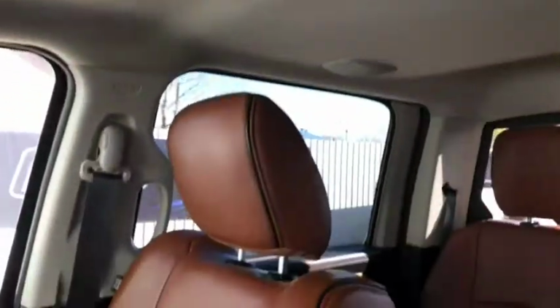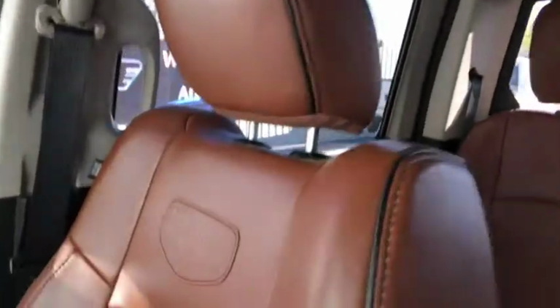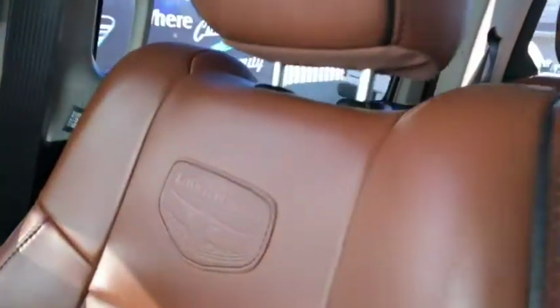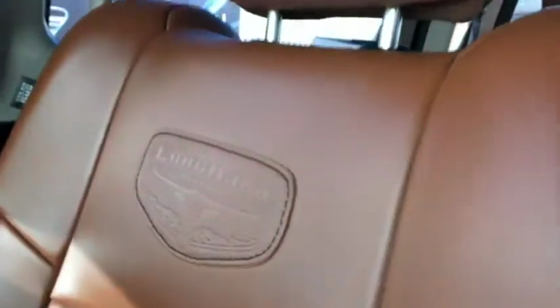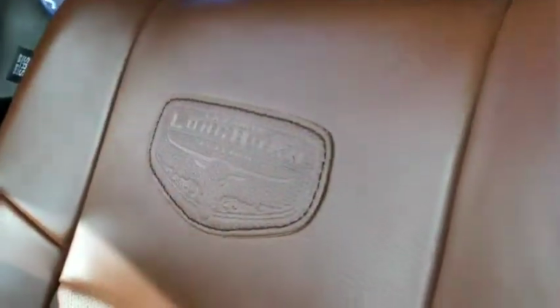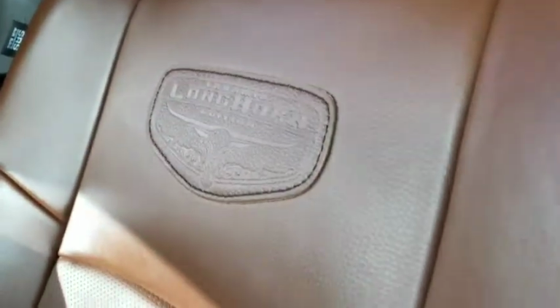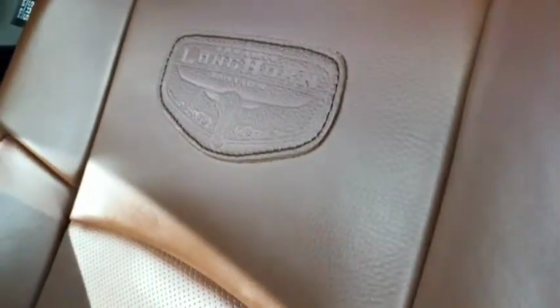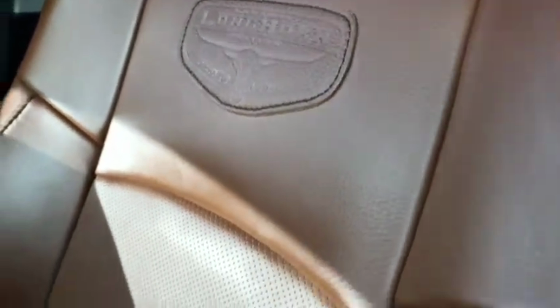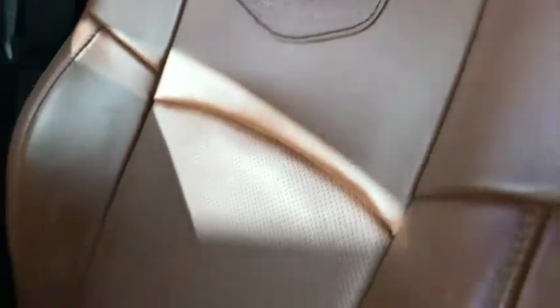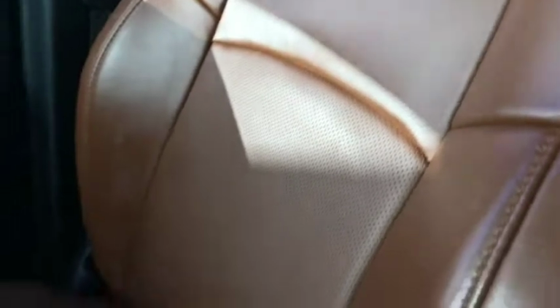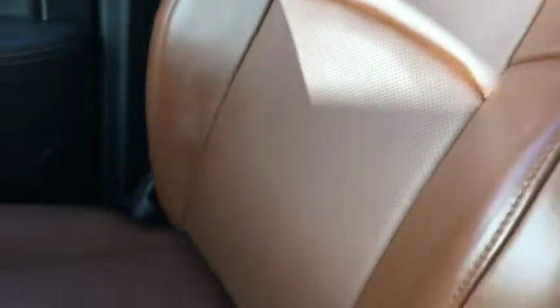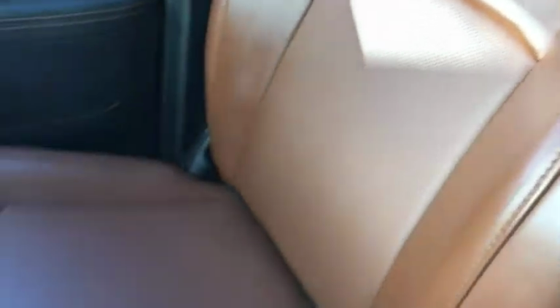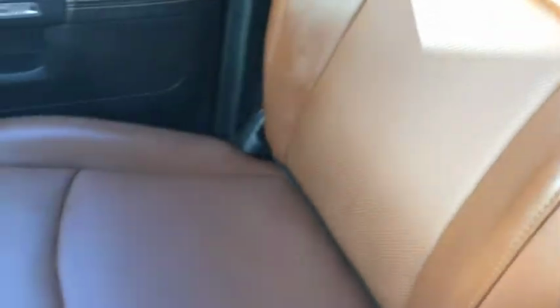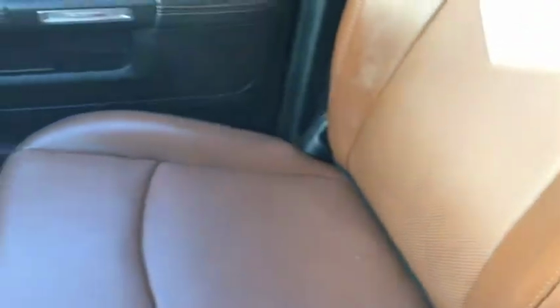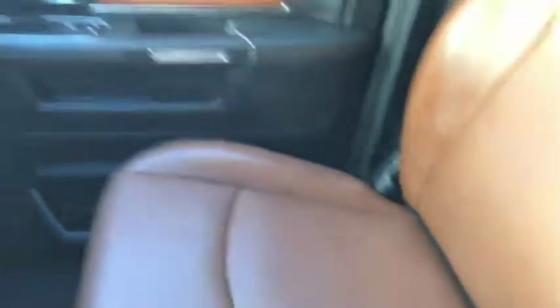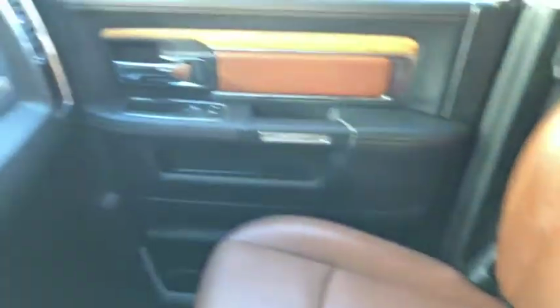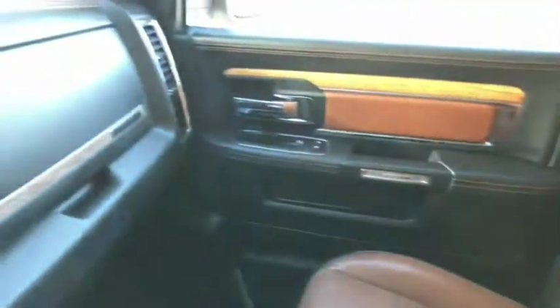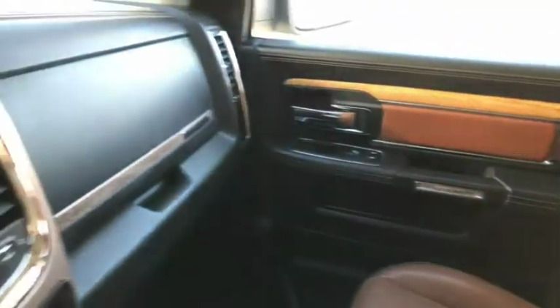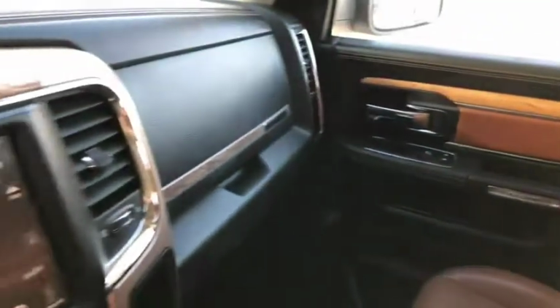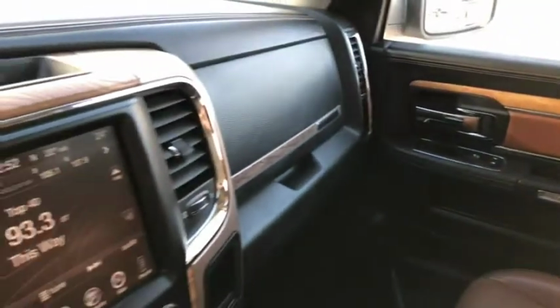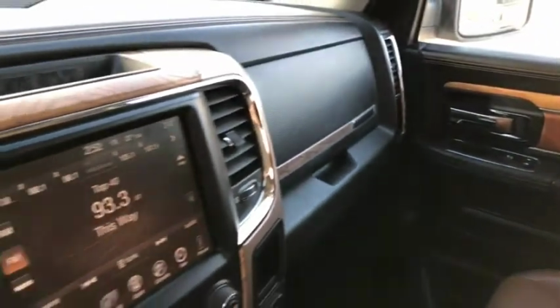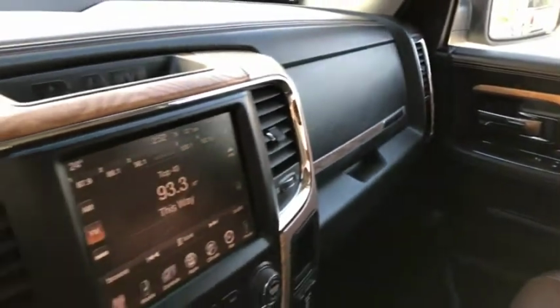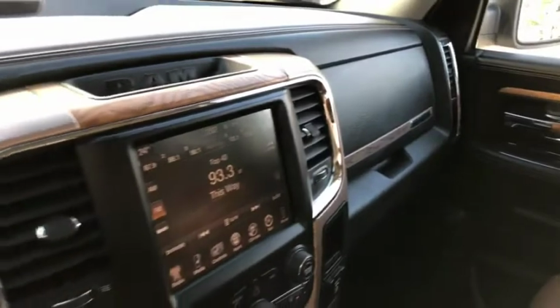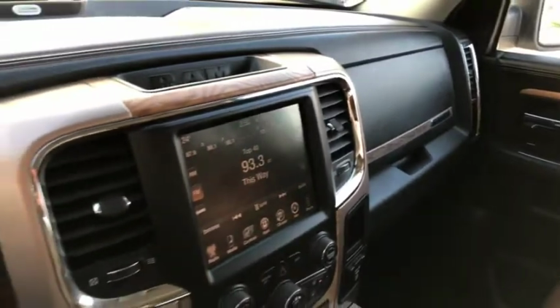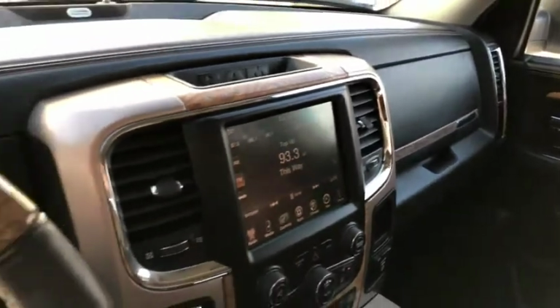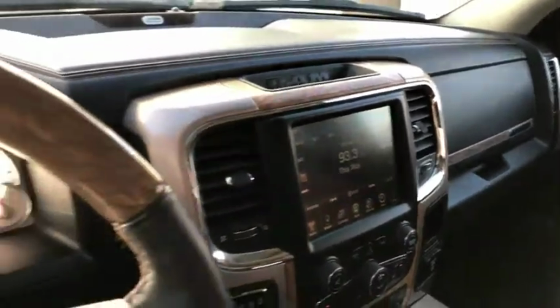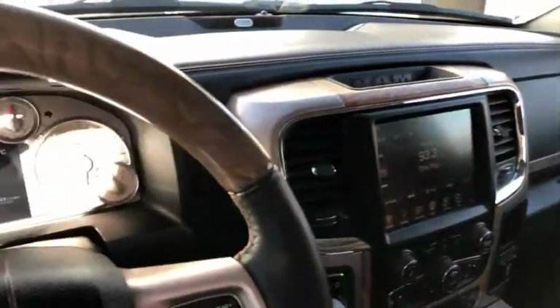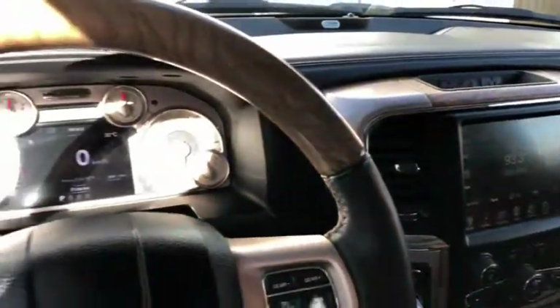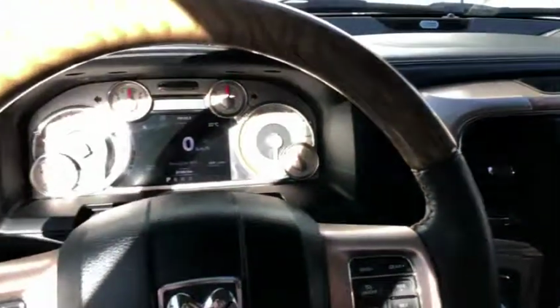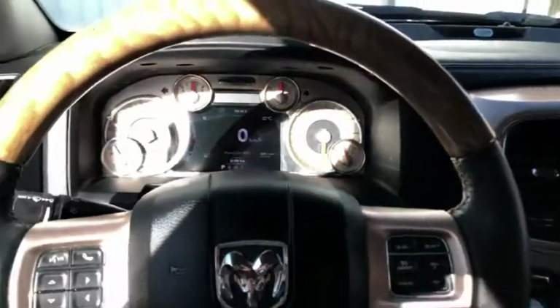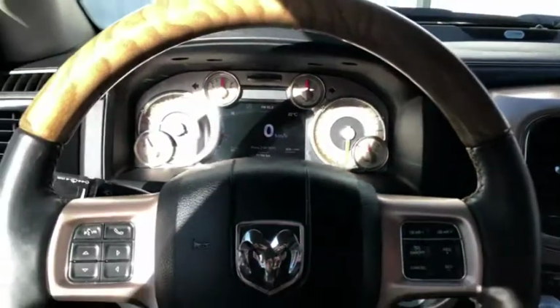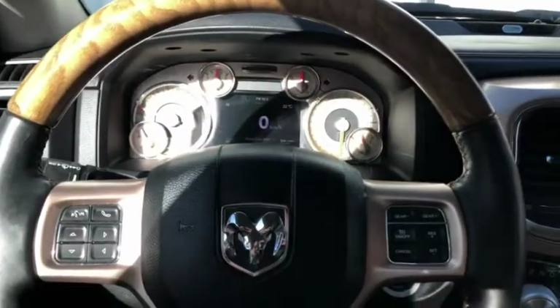Longhorn branding is right into the front seats as well — really nice looking truck from the inside. Come and take a look at this Longhorn today at Davis Dodge in Fort McLeod, and let's see if we can get you in your new ride.